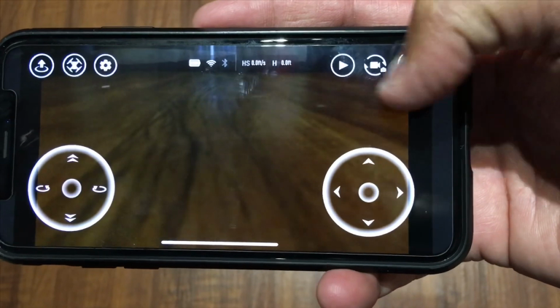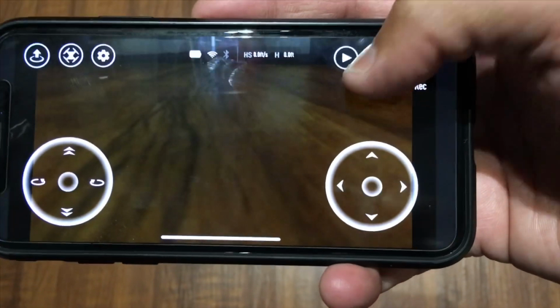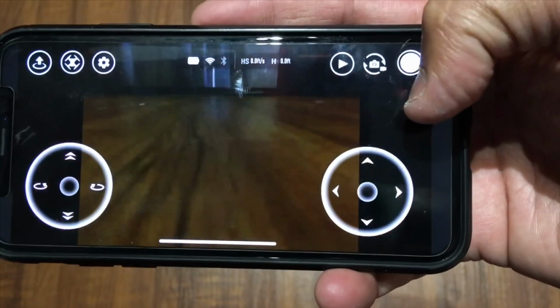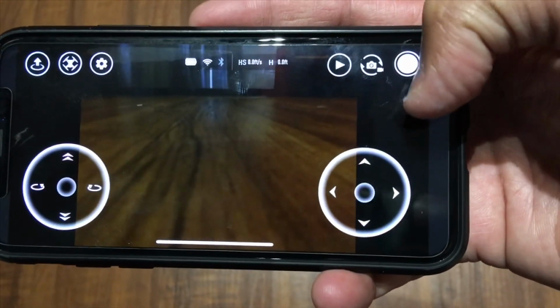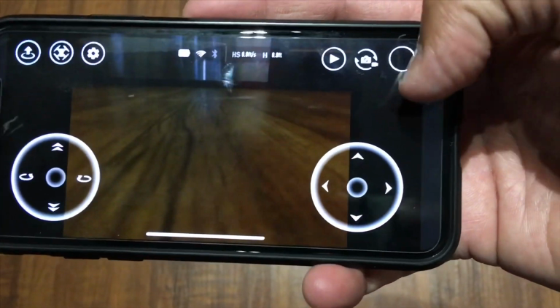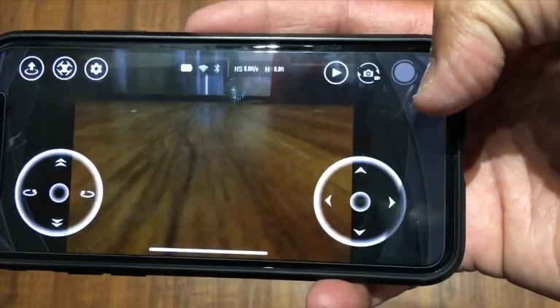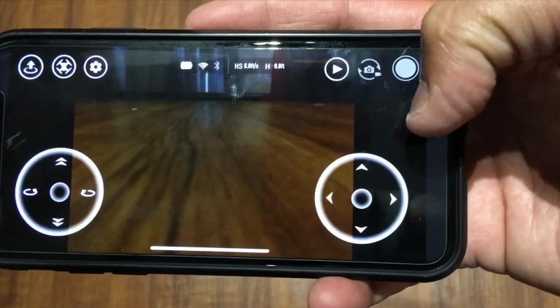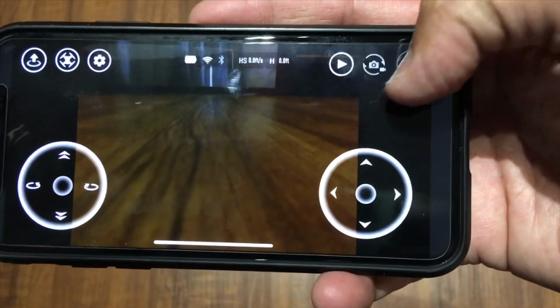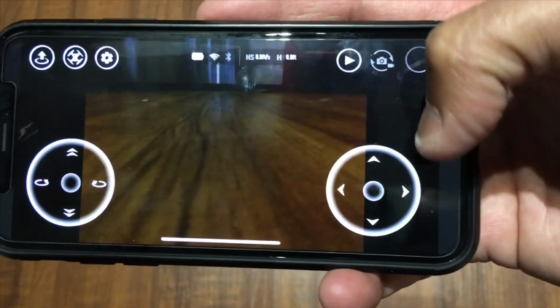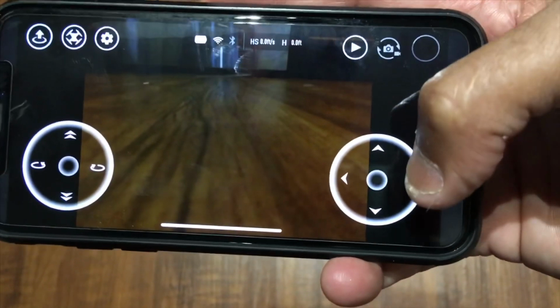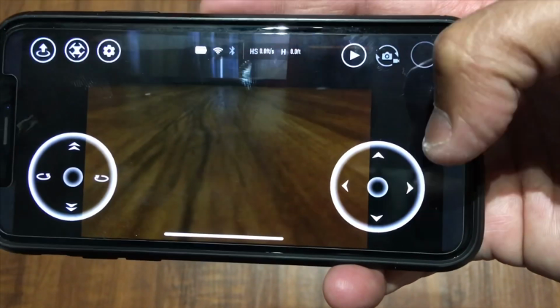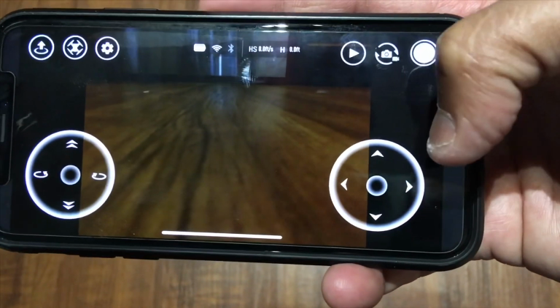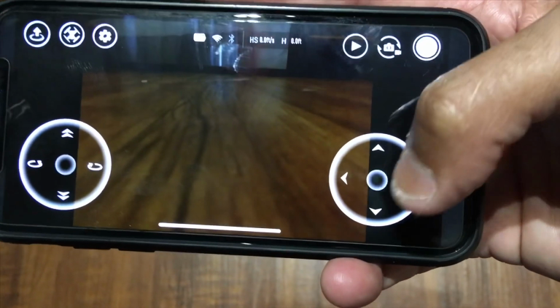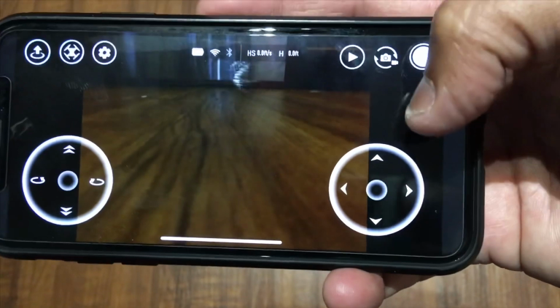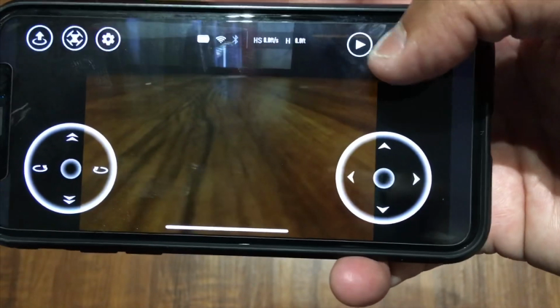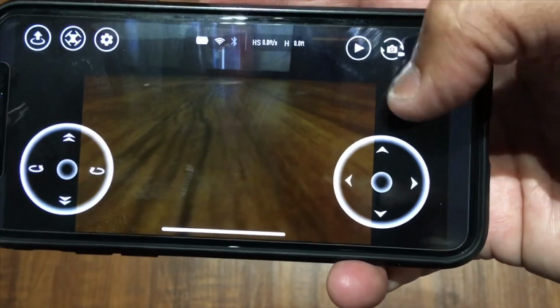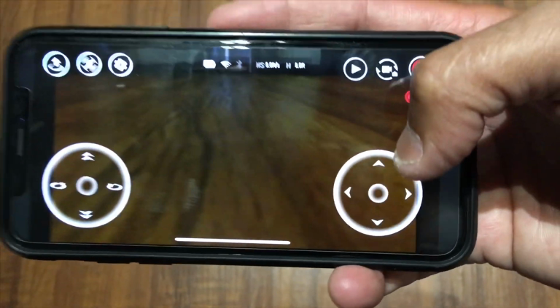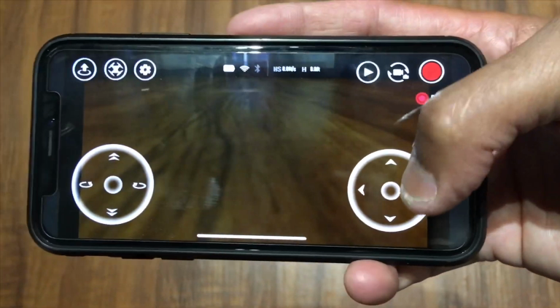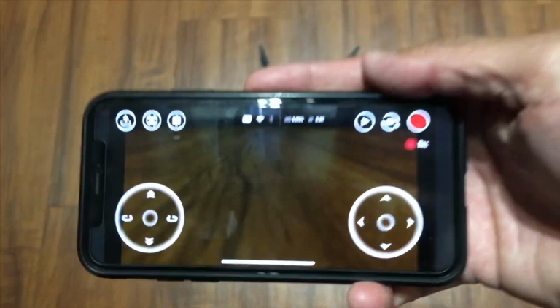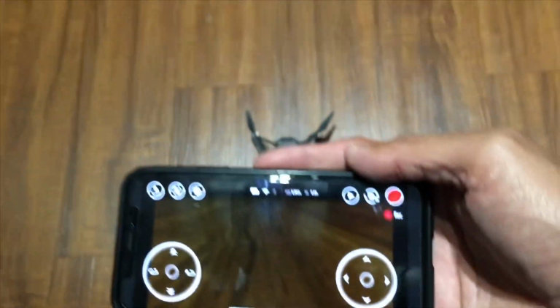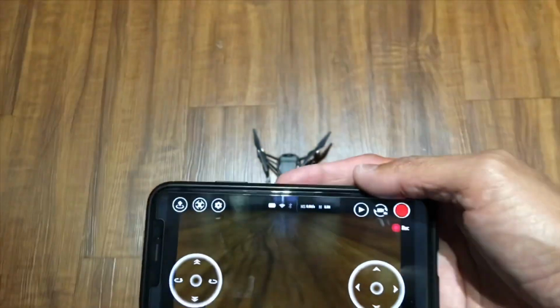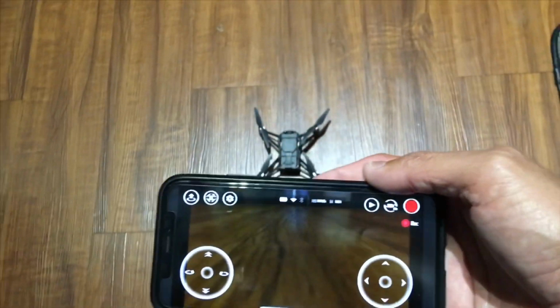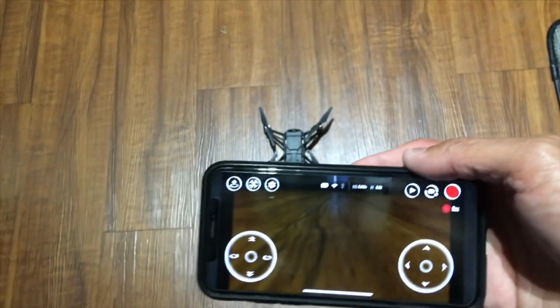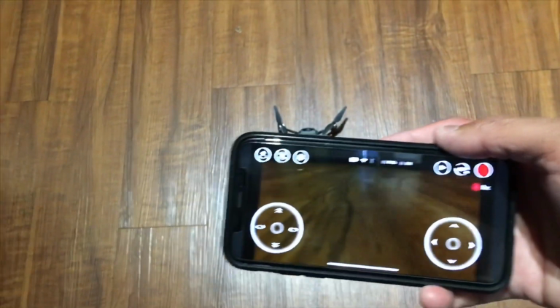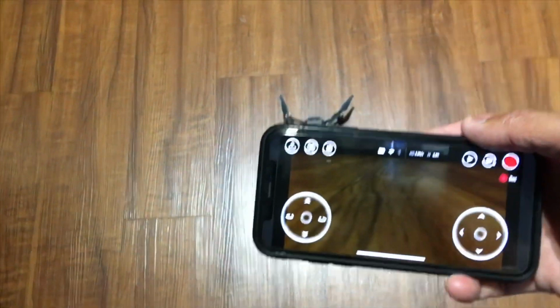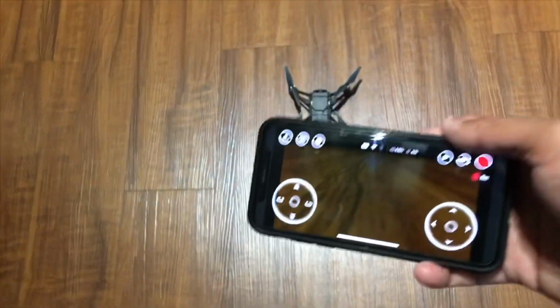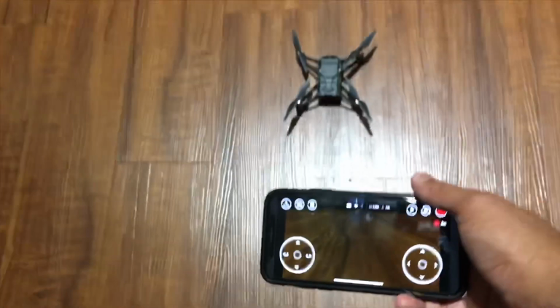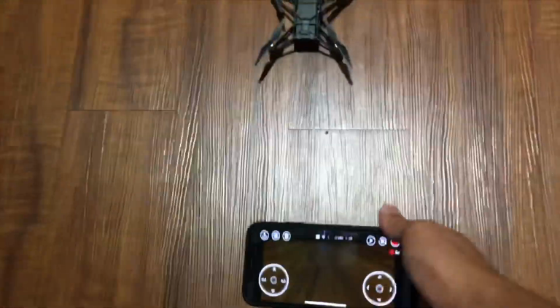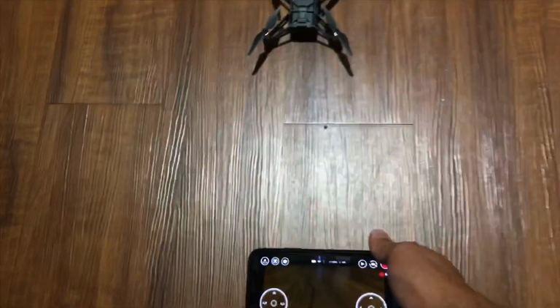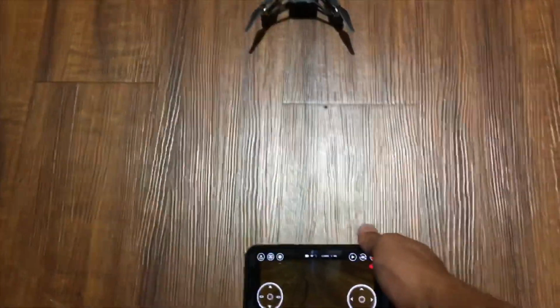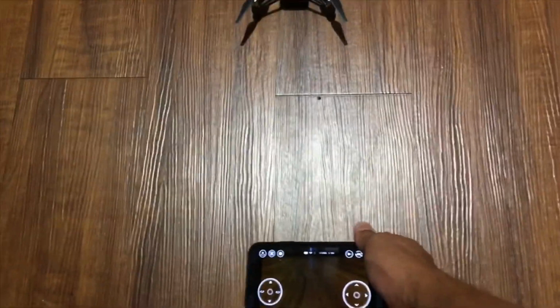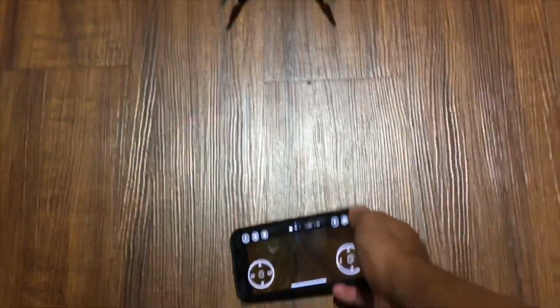It's going to take a picture. See that? So you can confirm this is a water resistant drone.